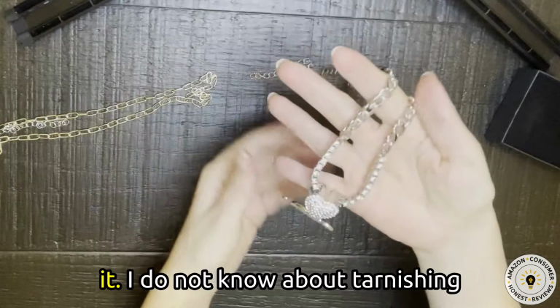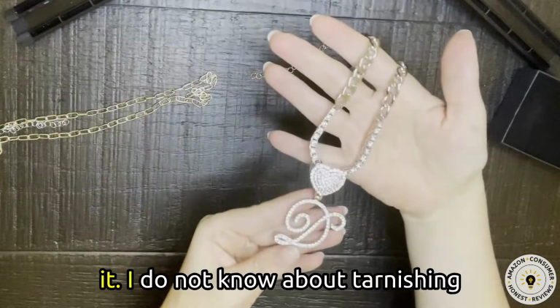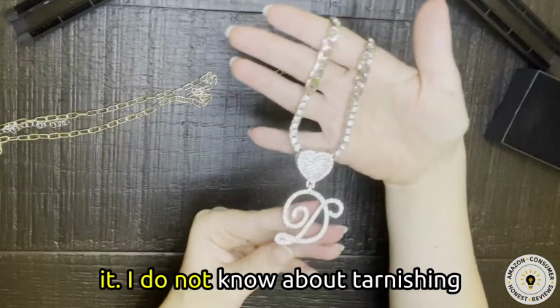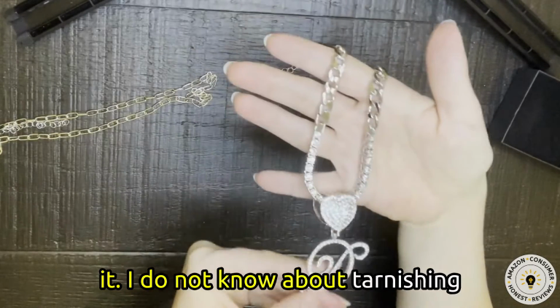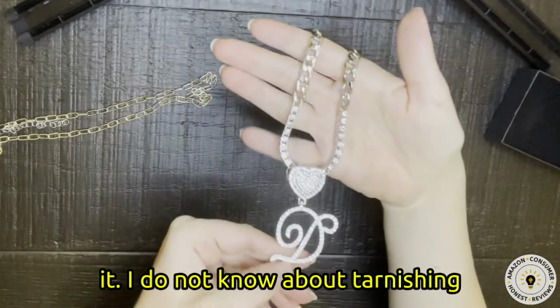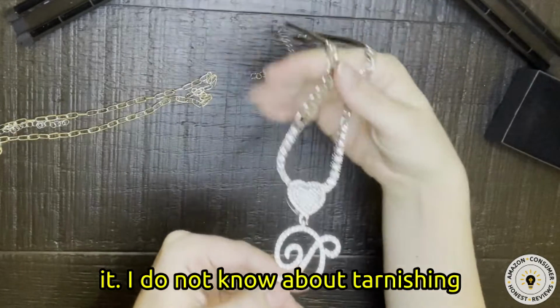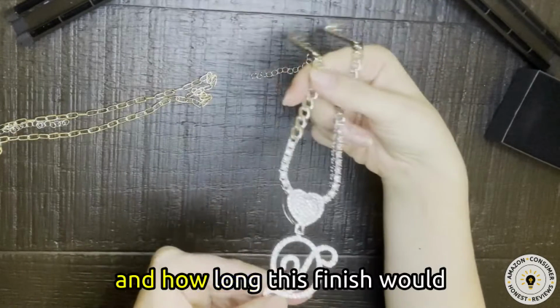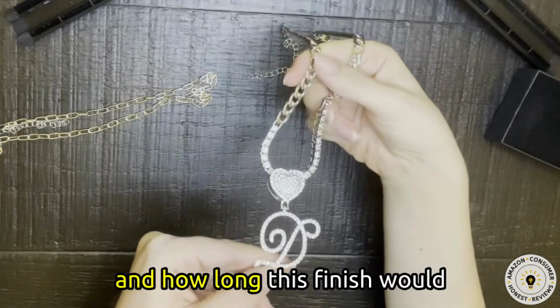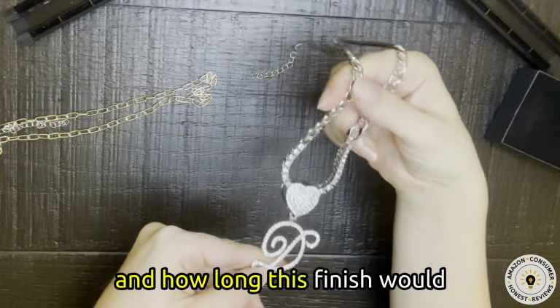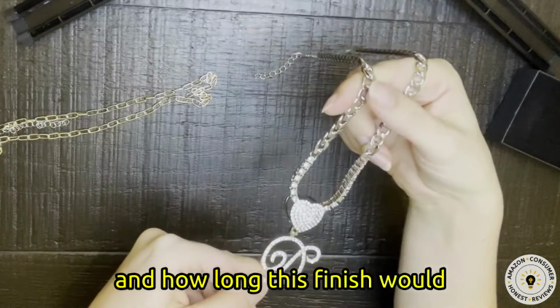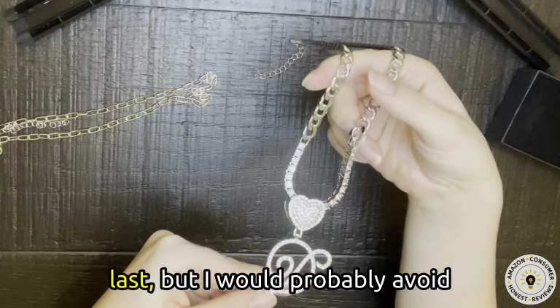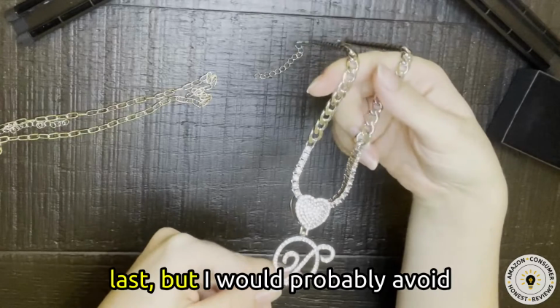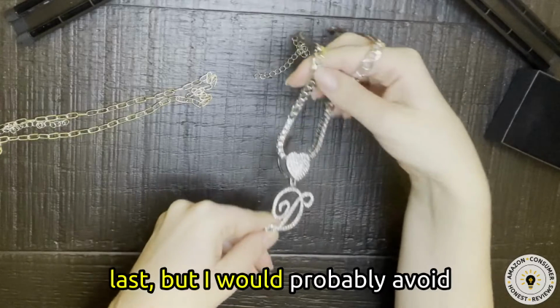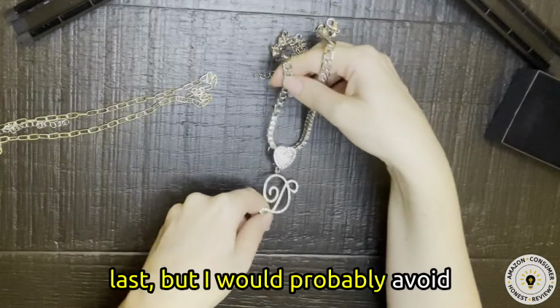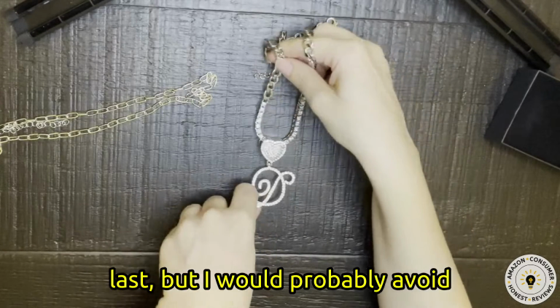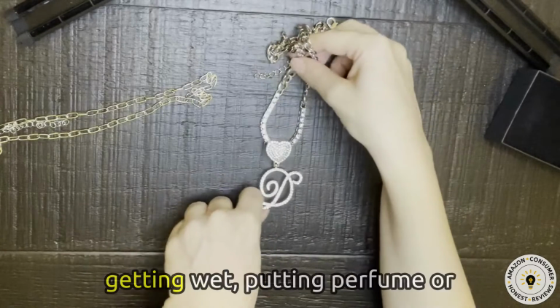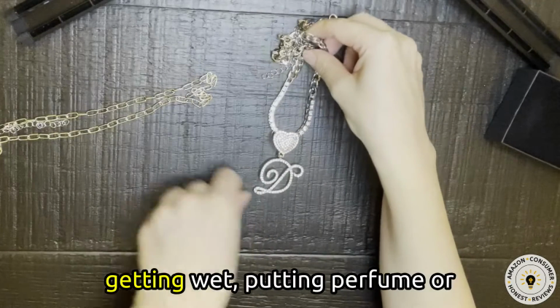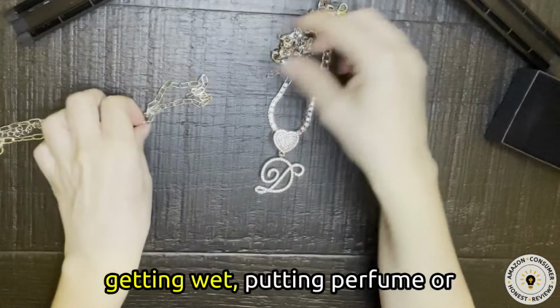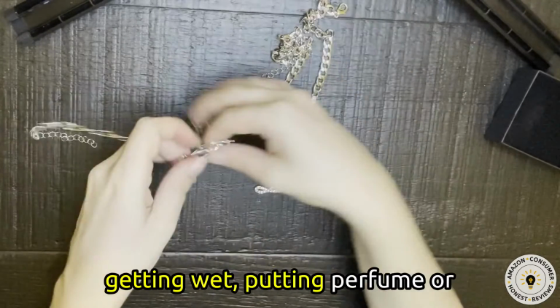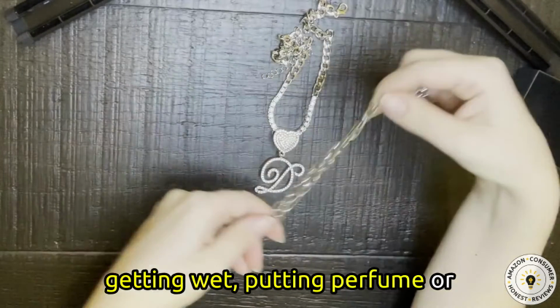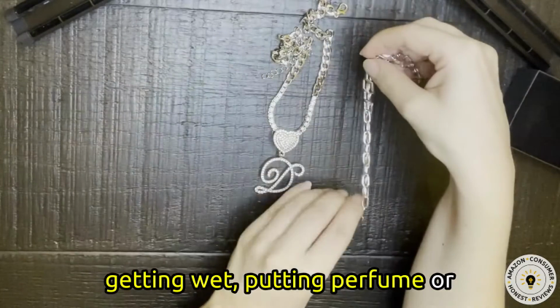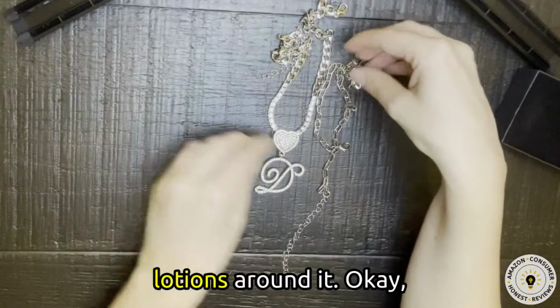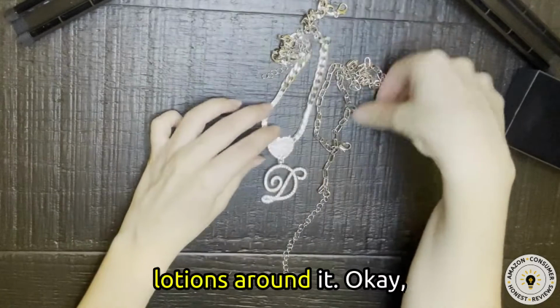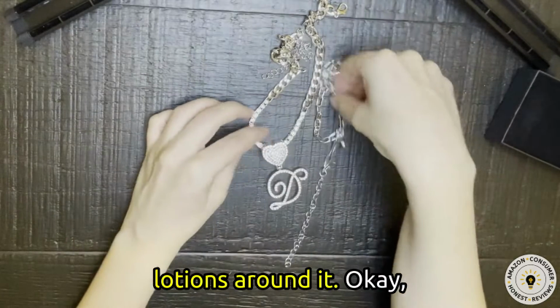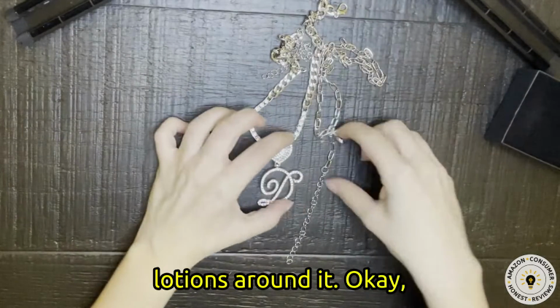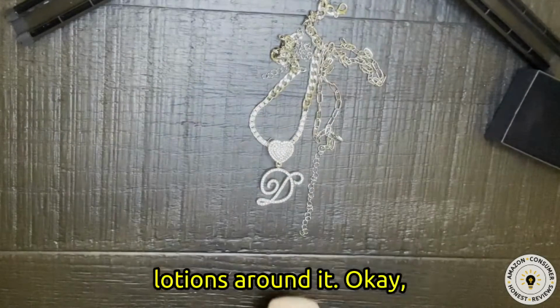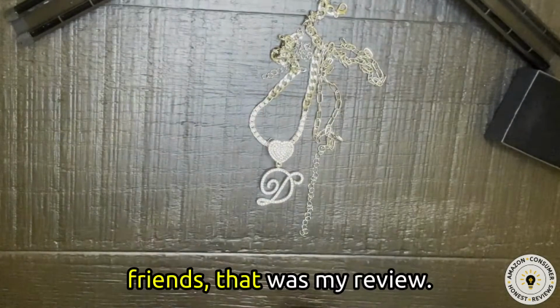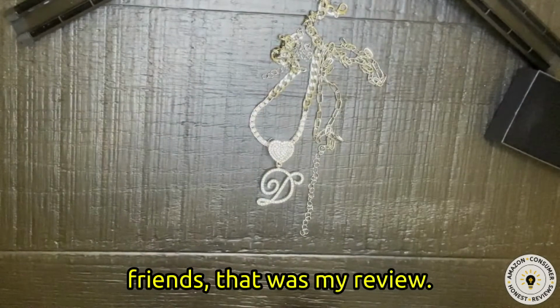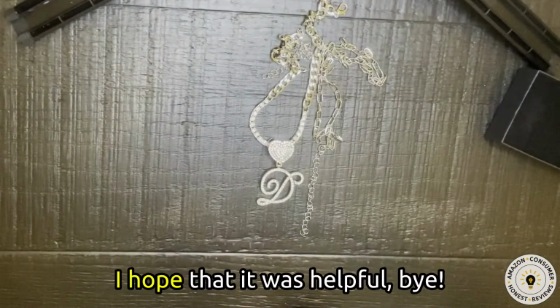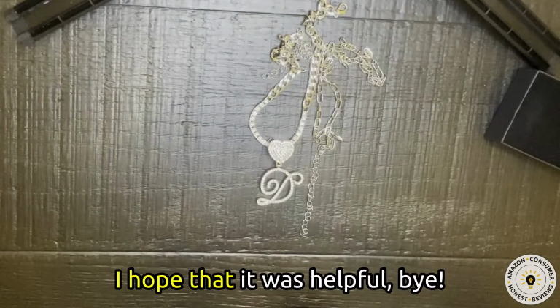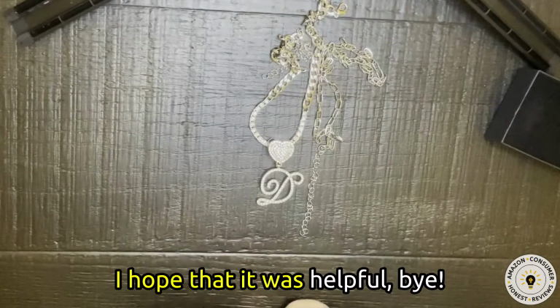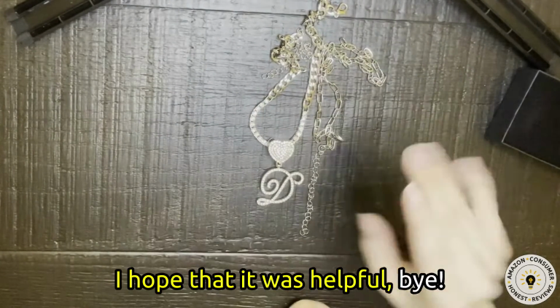I do not know about tarnishing and how long this finish would last, but I would probably avoid getting it wet, putting perfumes or lotions around it. Okay friends, that was my review. I hope that was helpful. Bye!